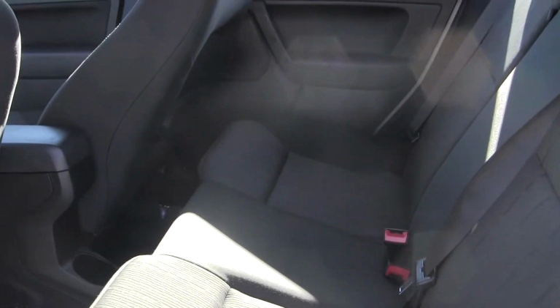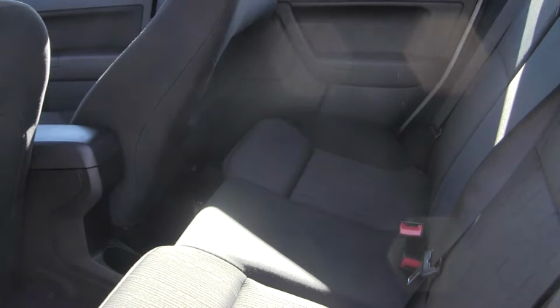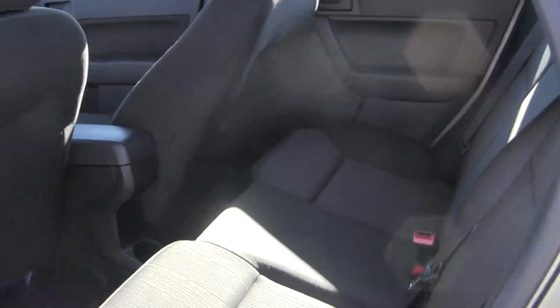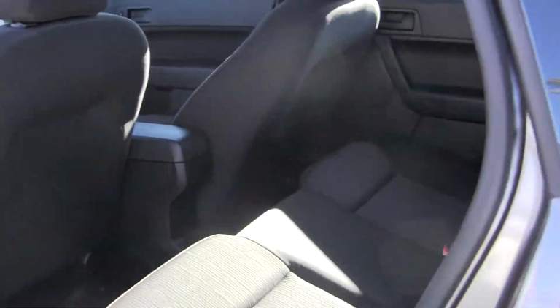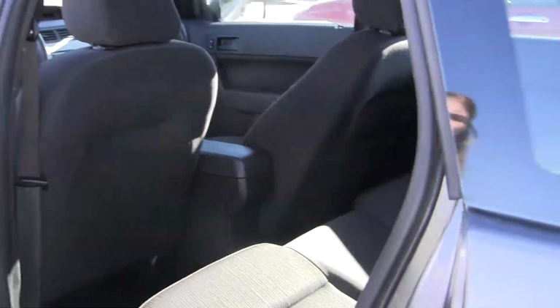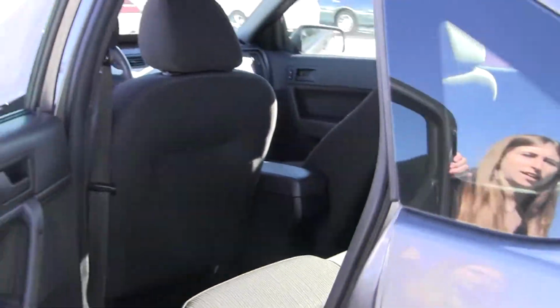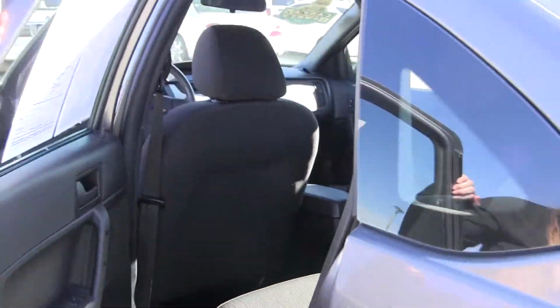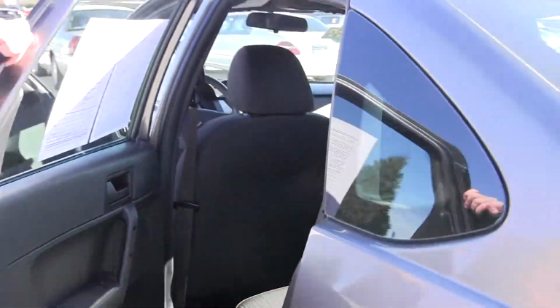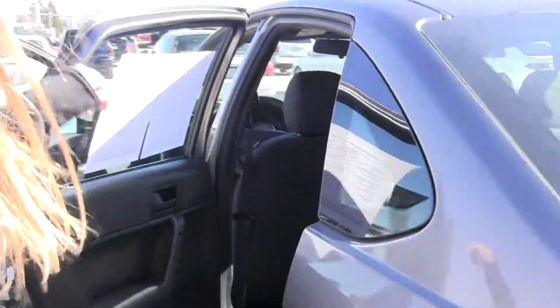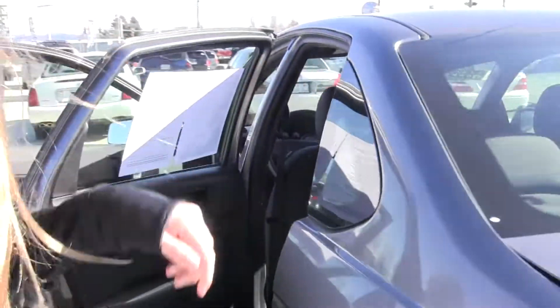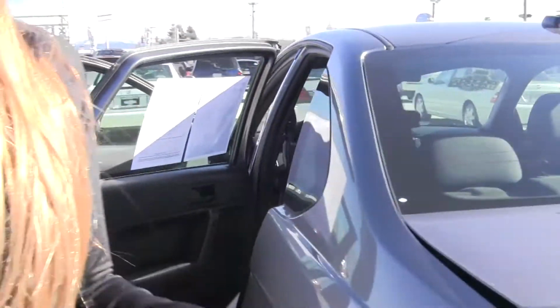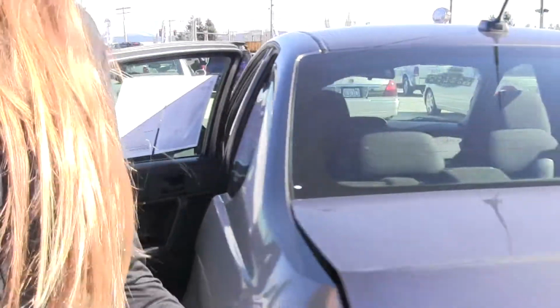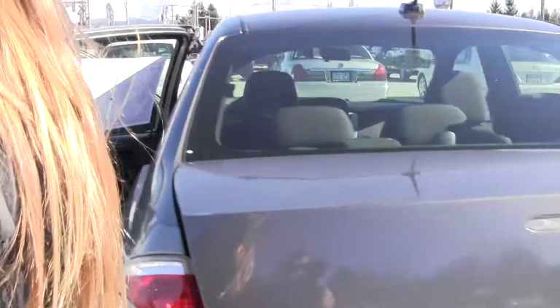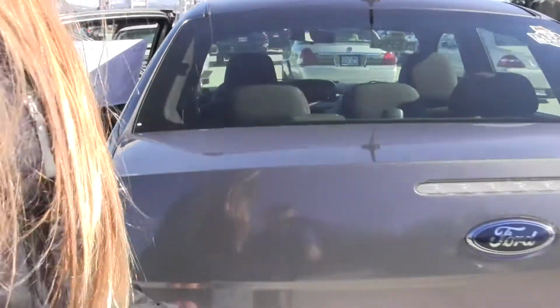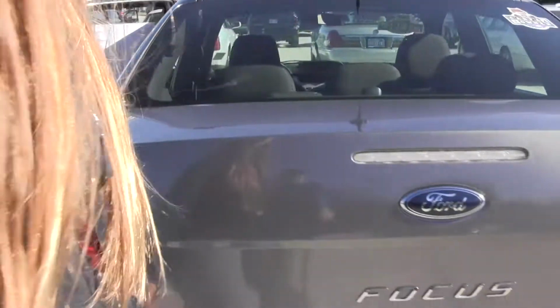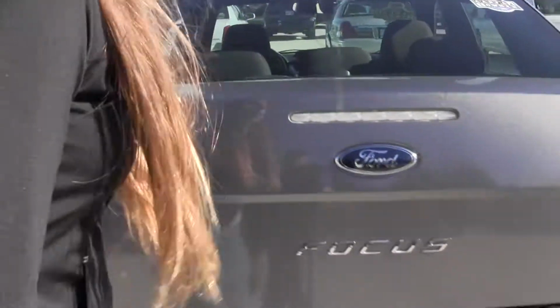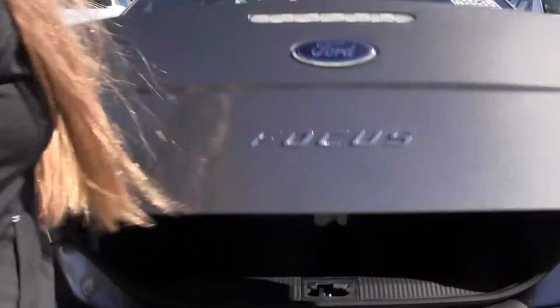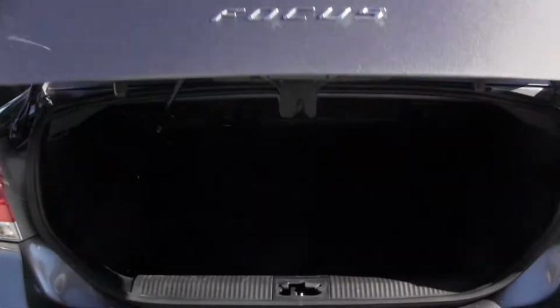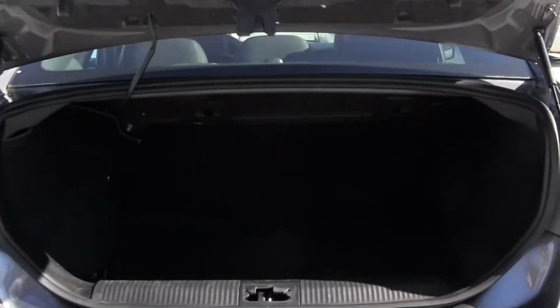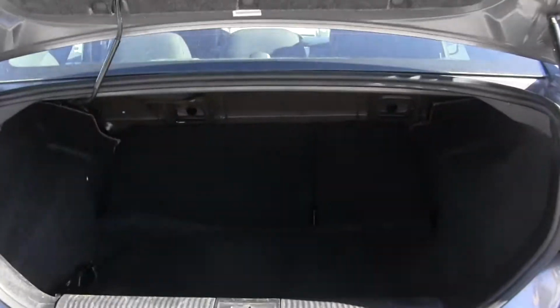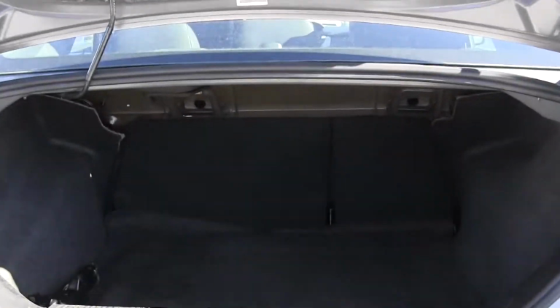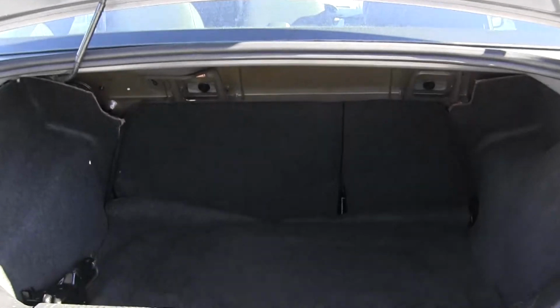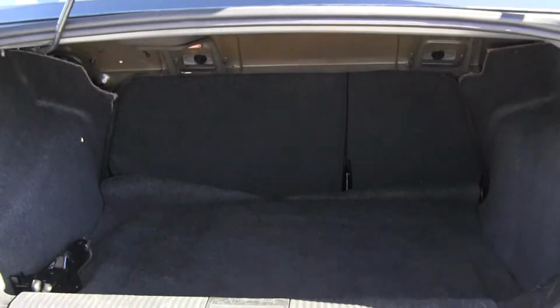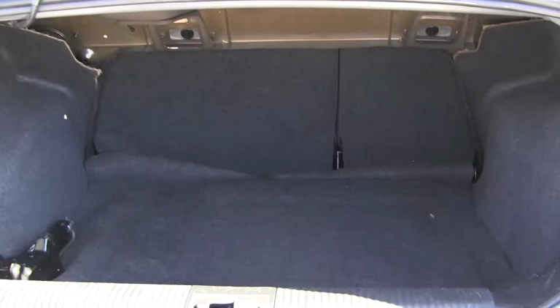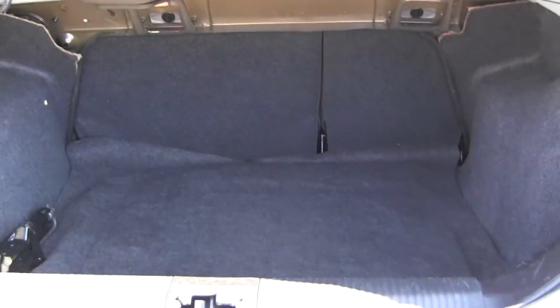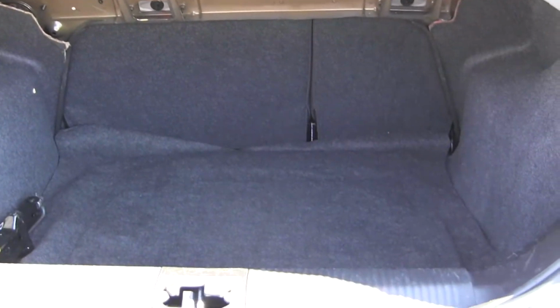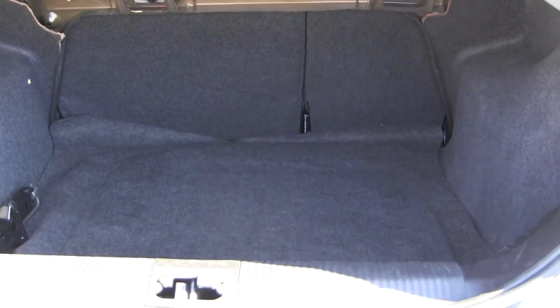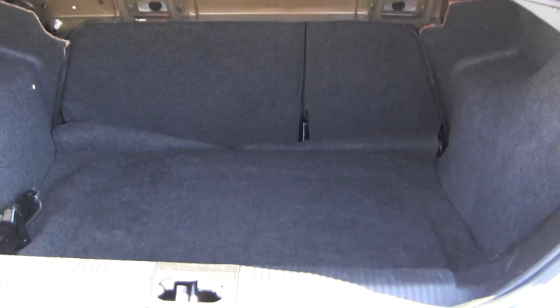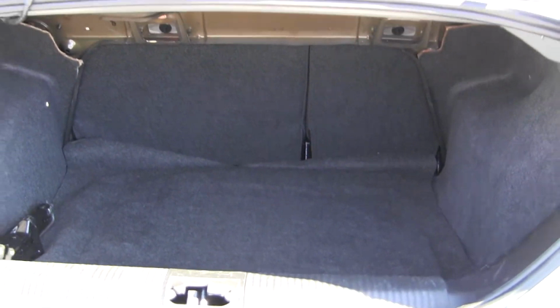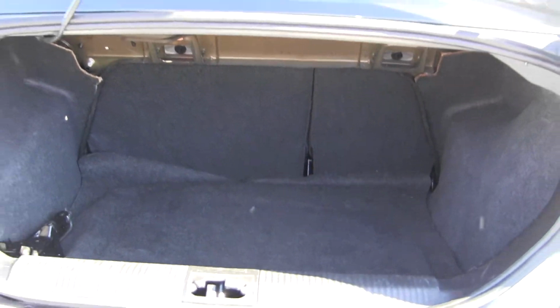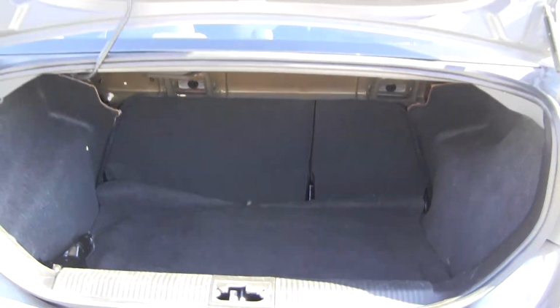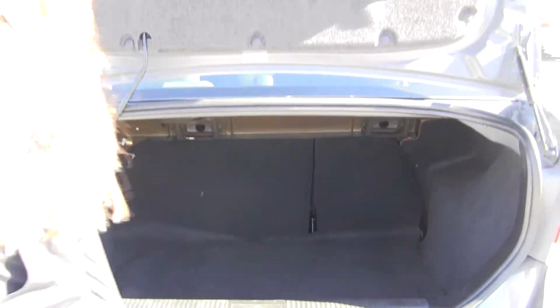You have three seats in the back there. Tons of space in the cargo area. You can also fold those seats down for any additional space.